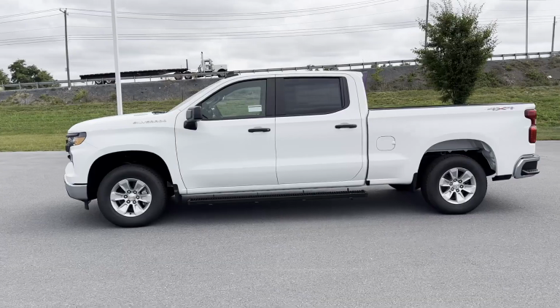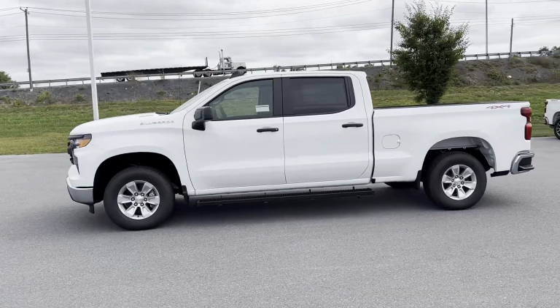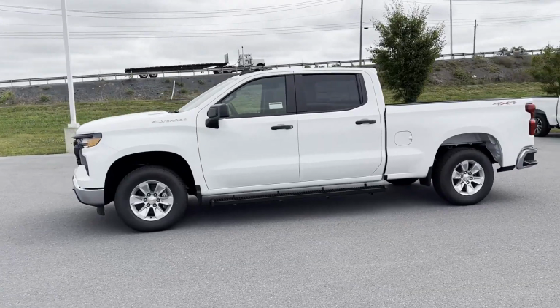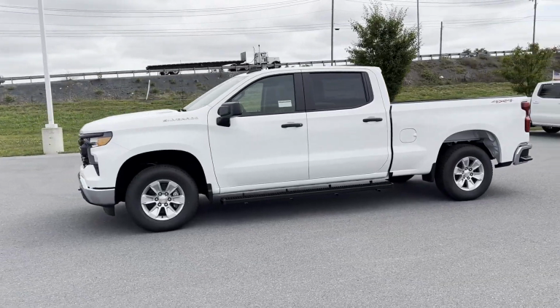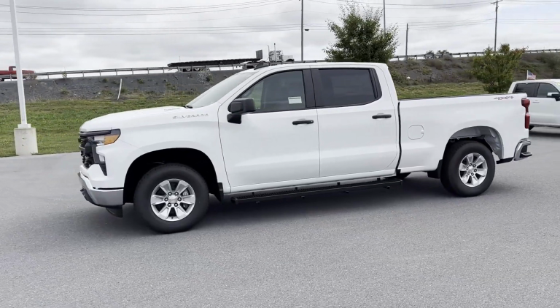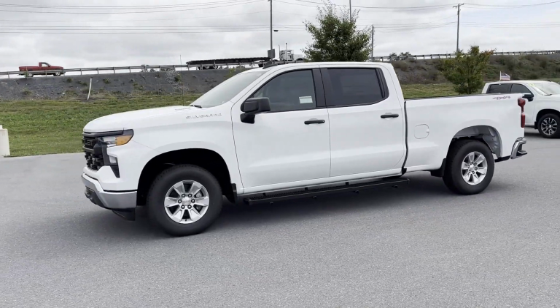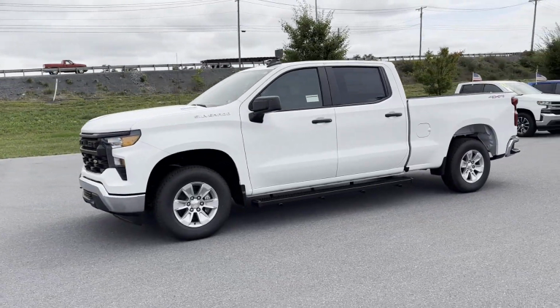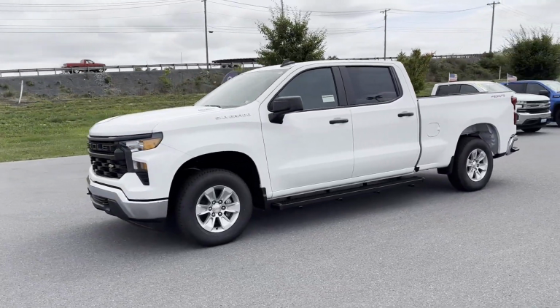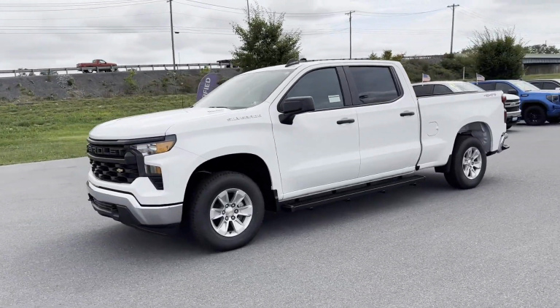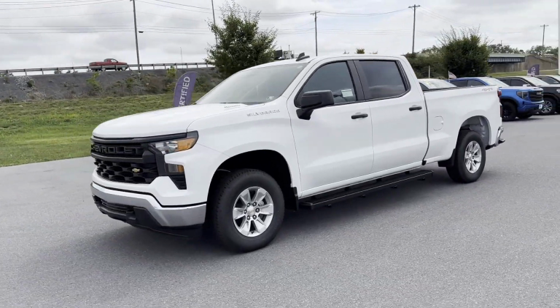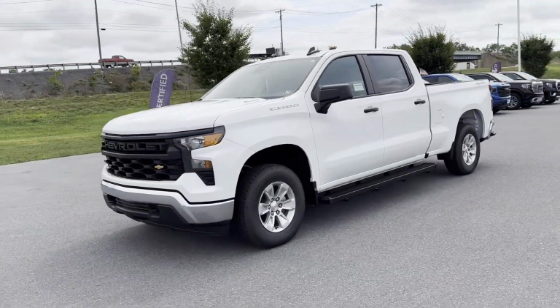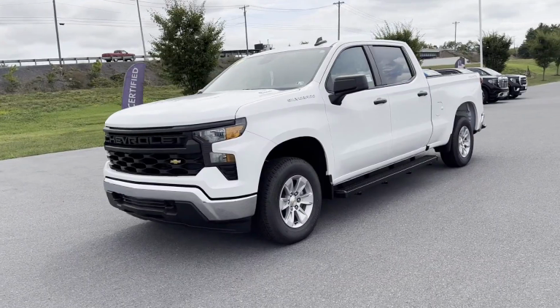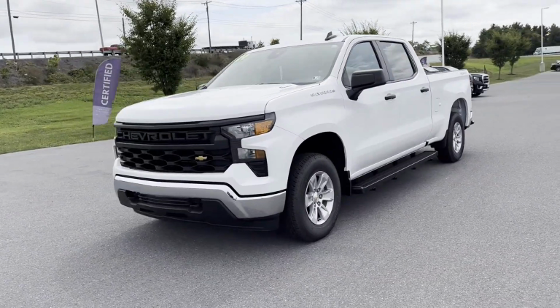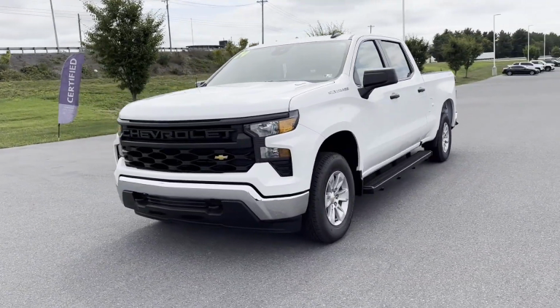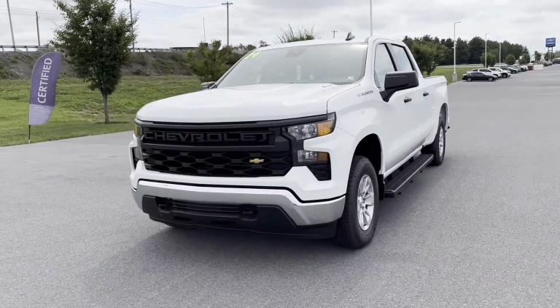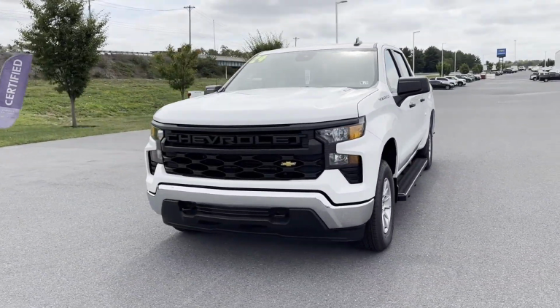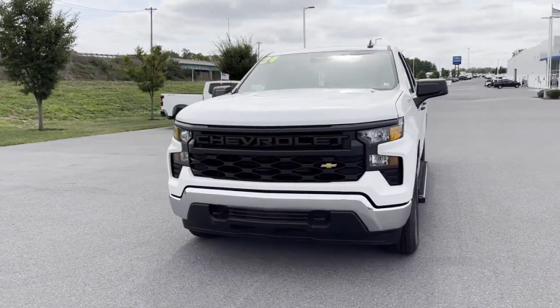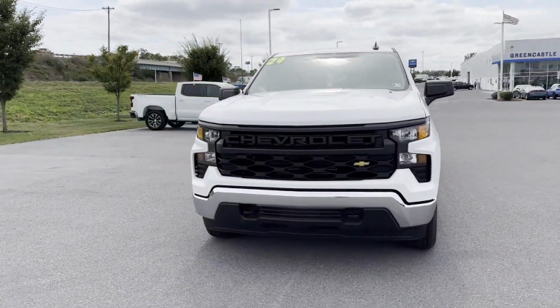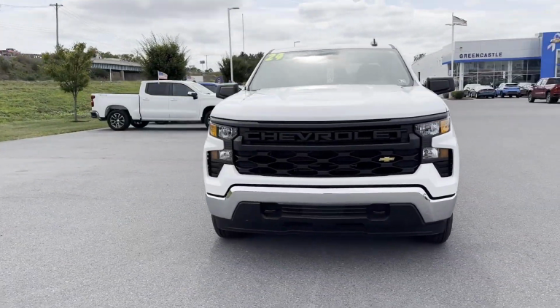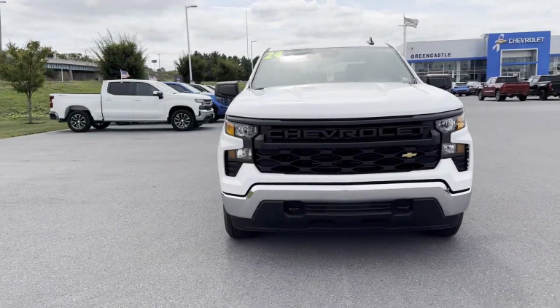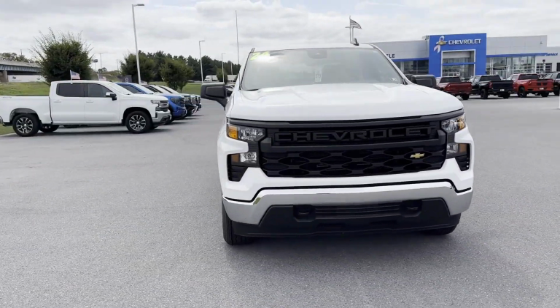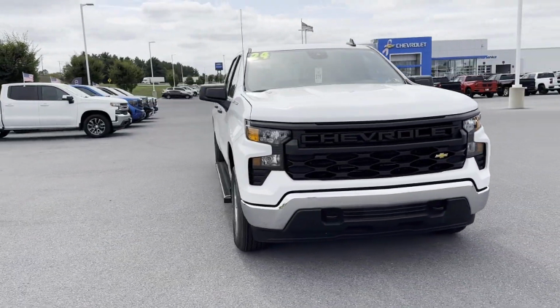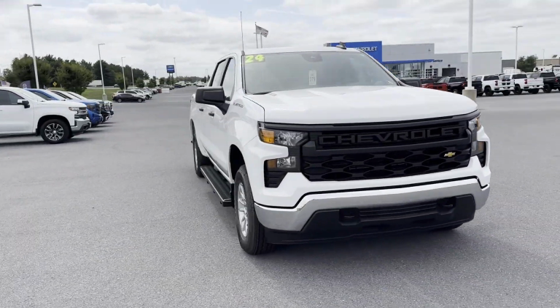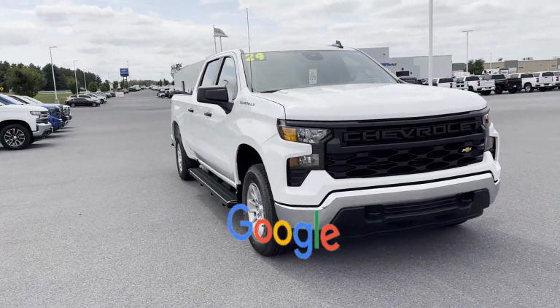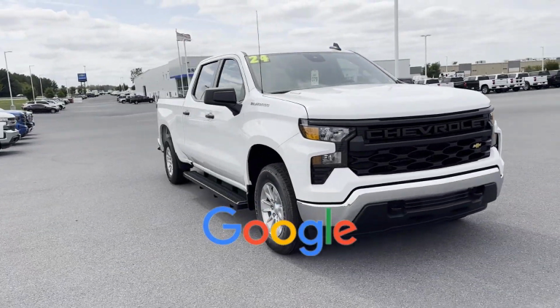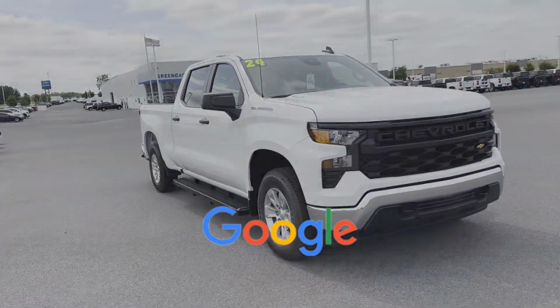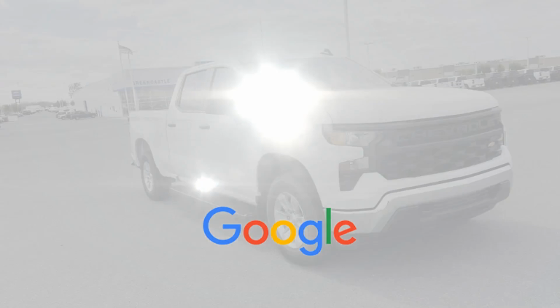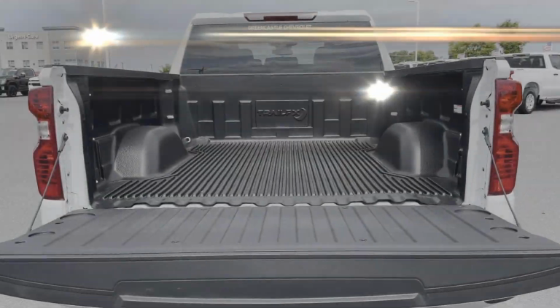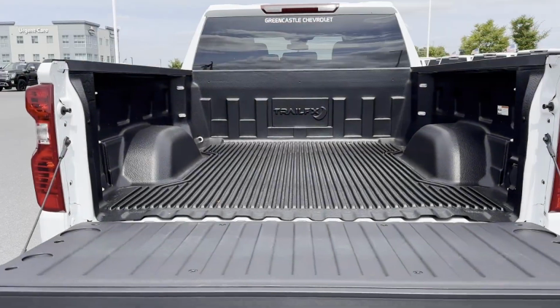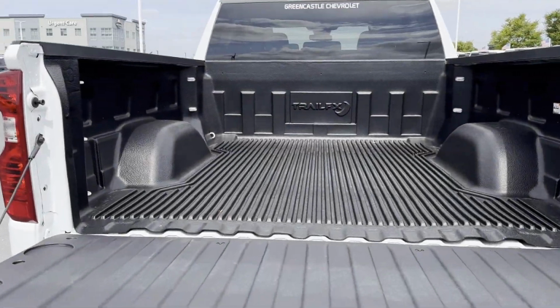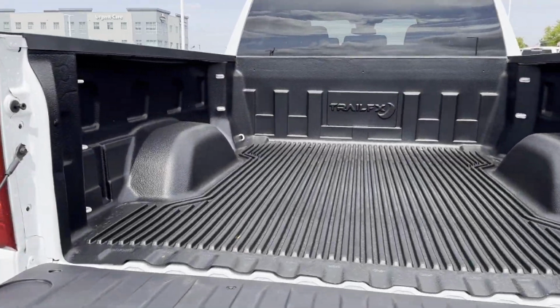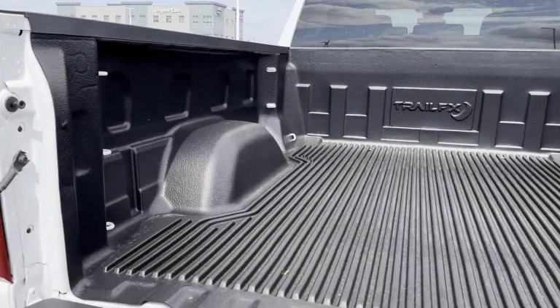Keyless Start, Power Outlet, Keyless Entry, Auxiliary Input, Stability Control, Passenger Side Airbag Sensor, Adjustable Steering Wheel. This is a top-rated dealer. Stop by for a test drive and feel the difference.